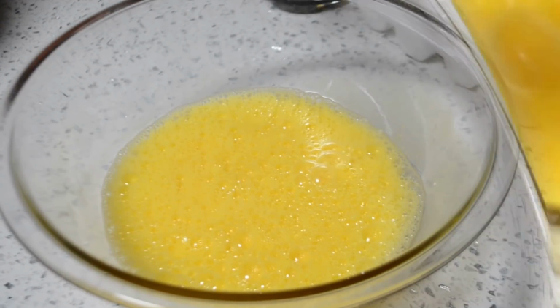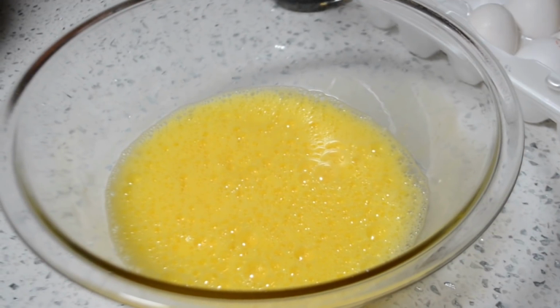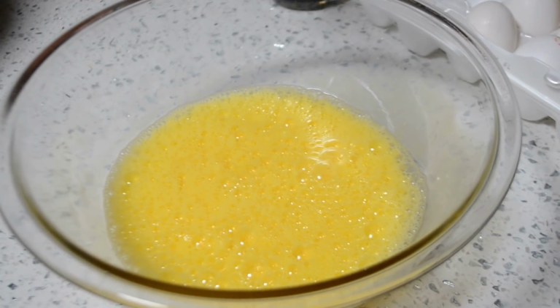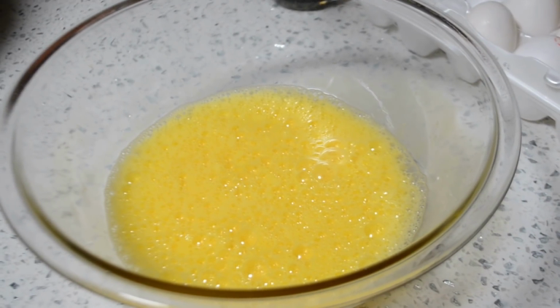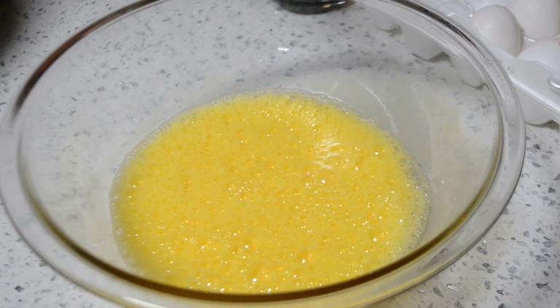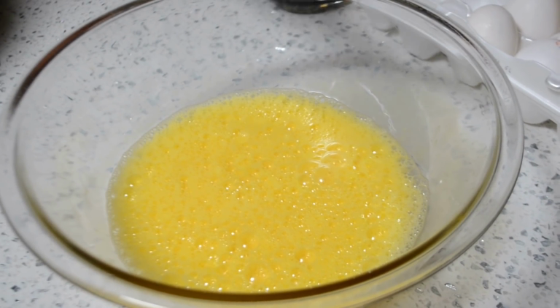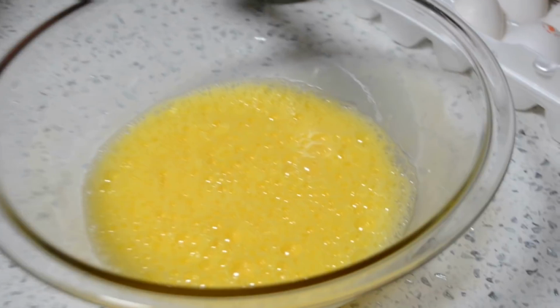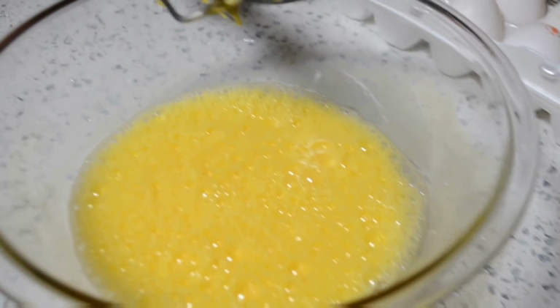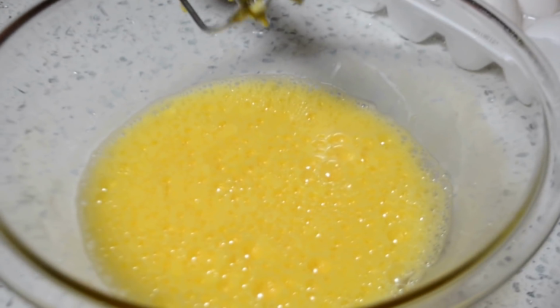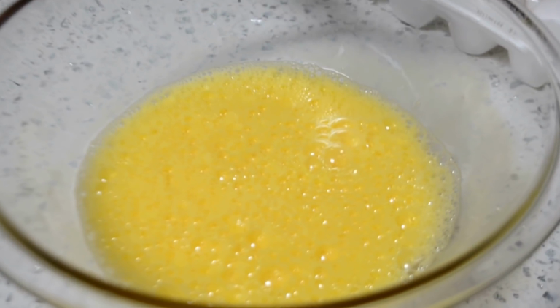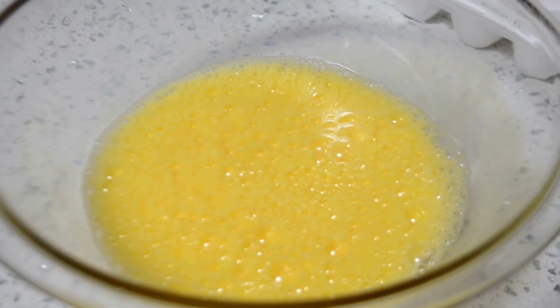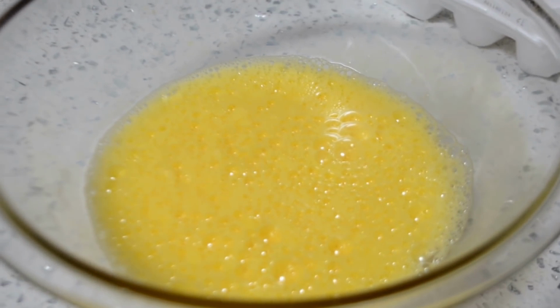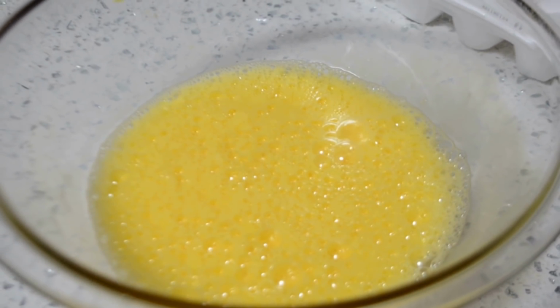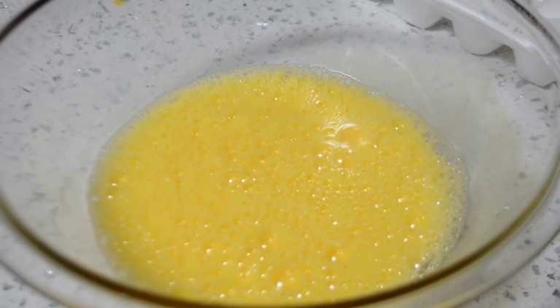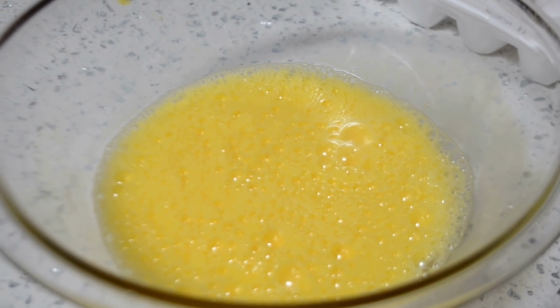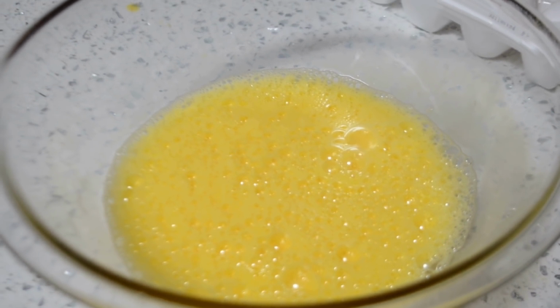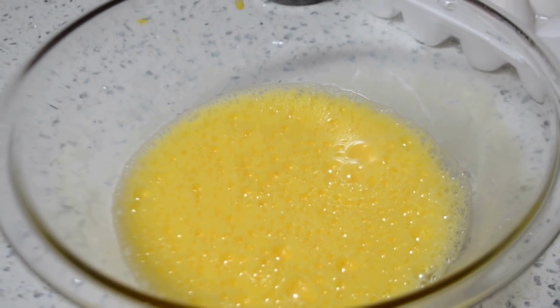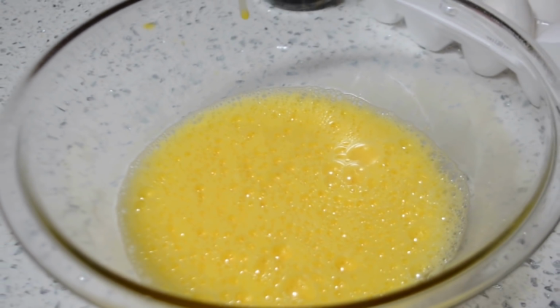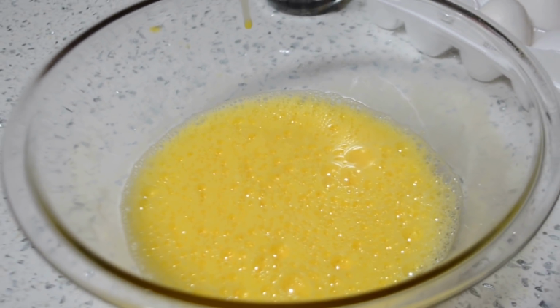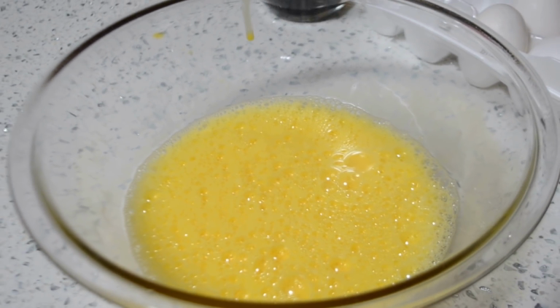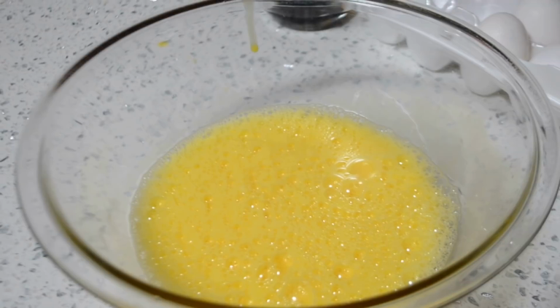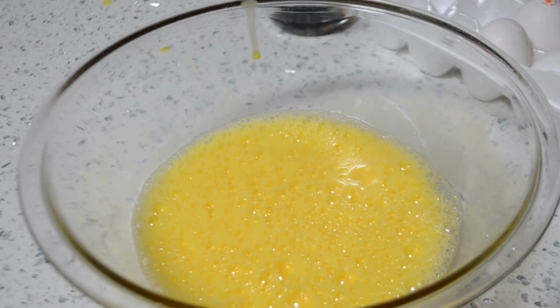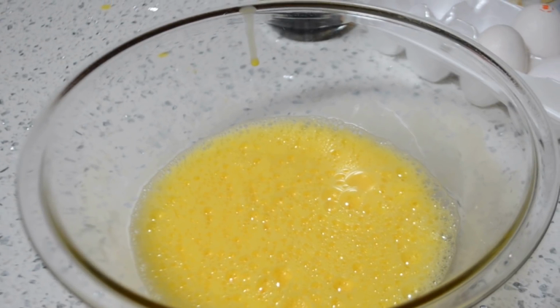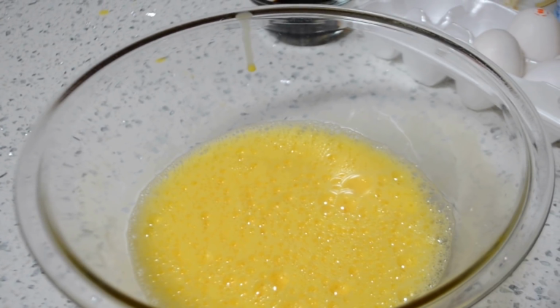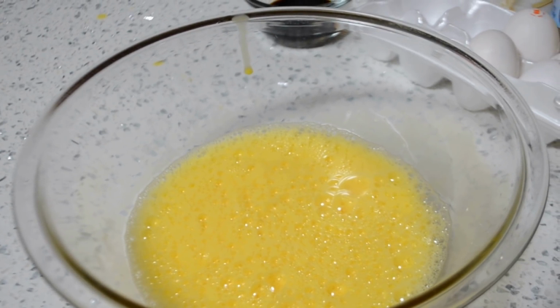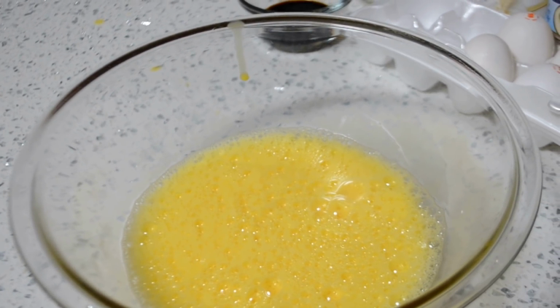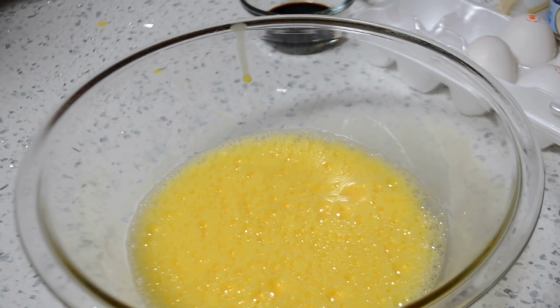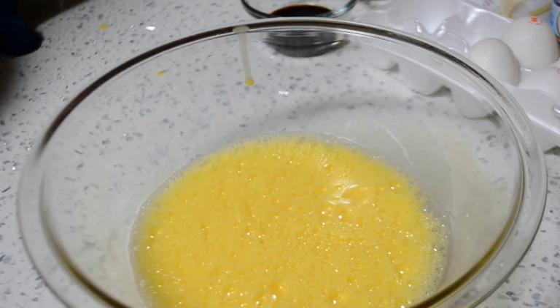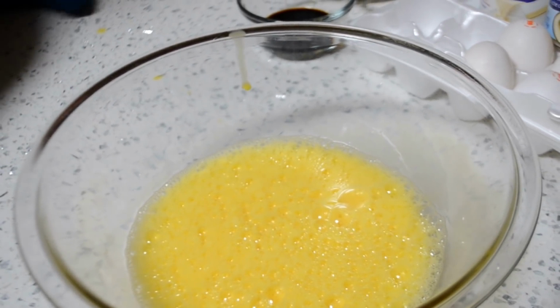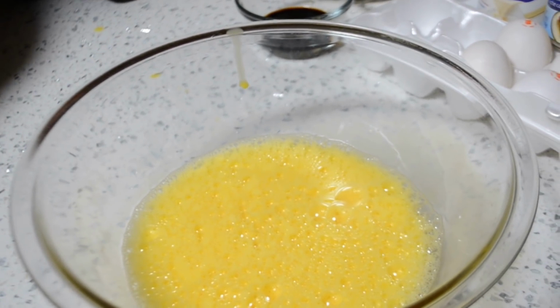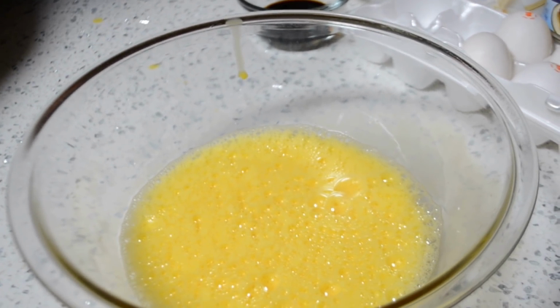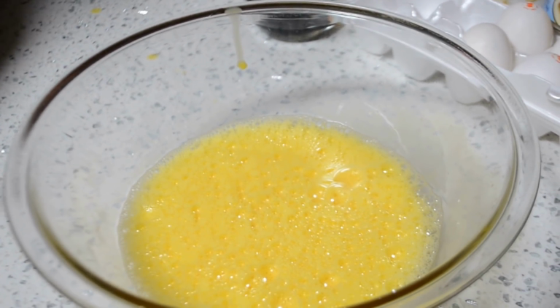We've been whisking for about 2 minutes now and as you can see, all of the eggs are nice and frothy on top — that's exactly what you want. At this point we're going to add in all of our brown sugar.